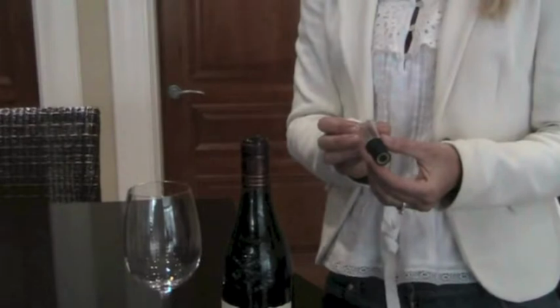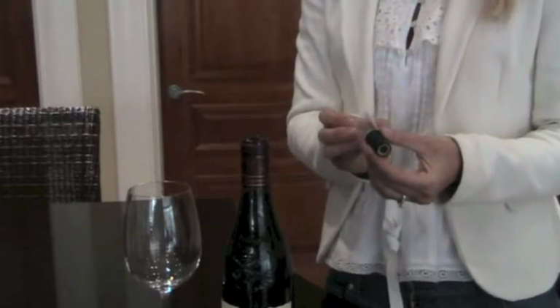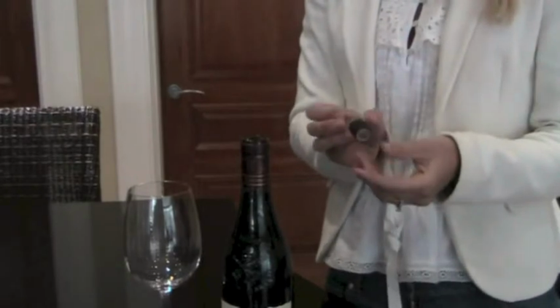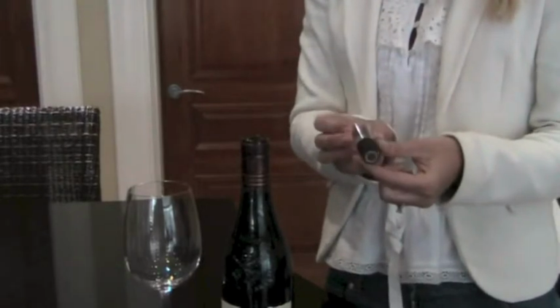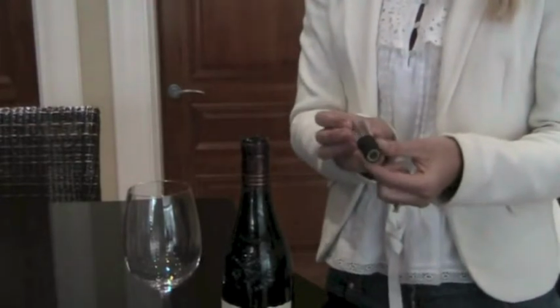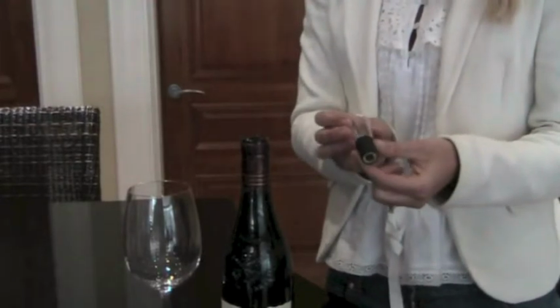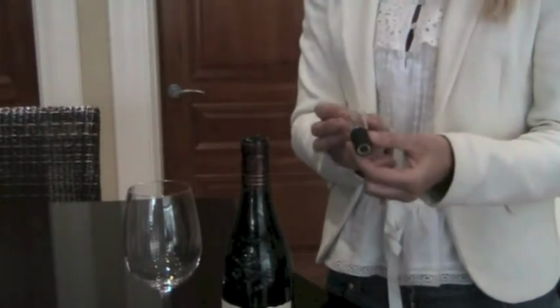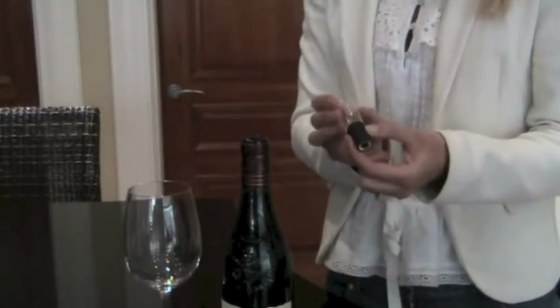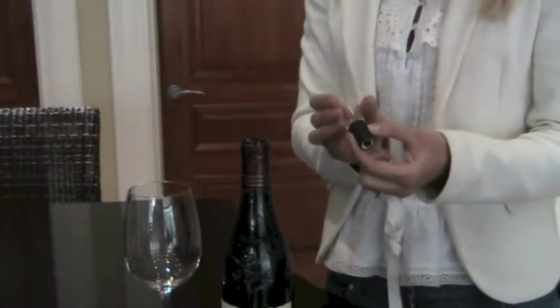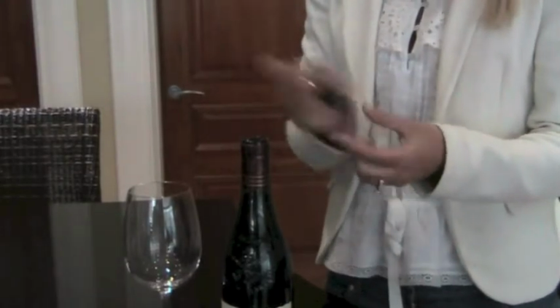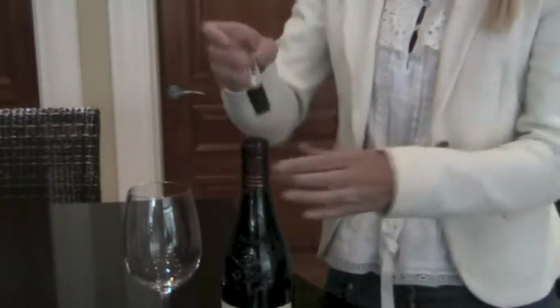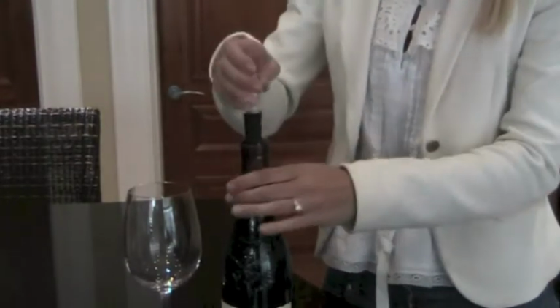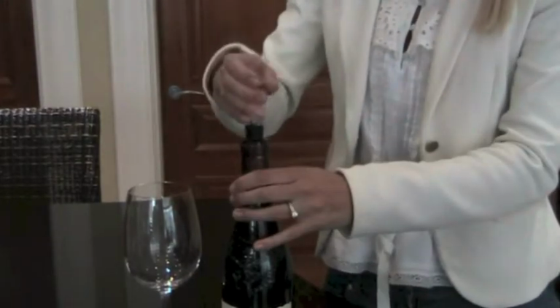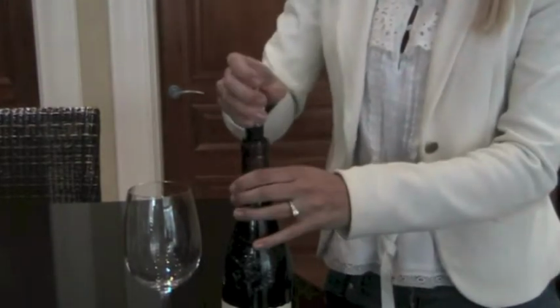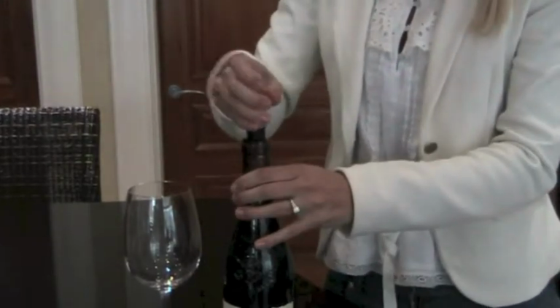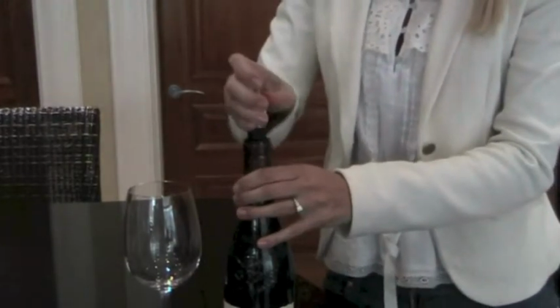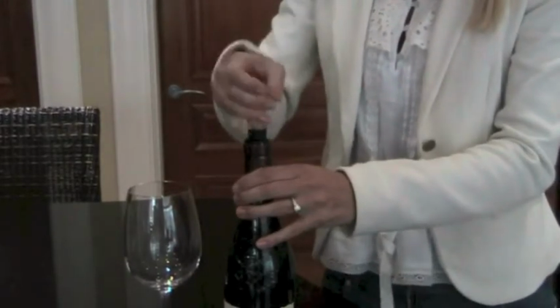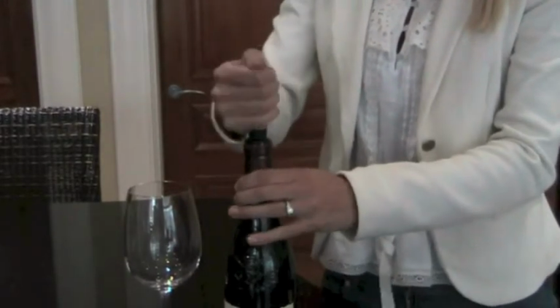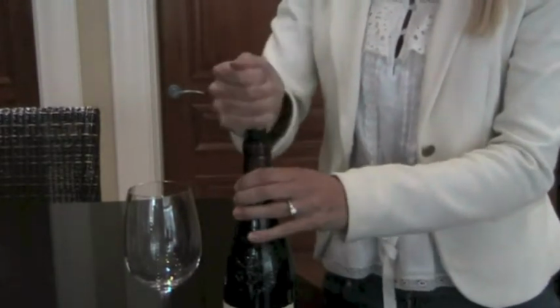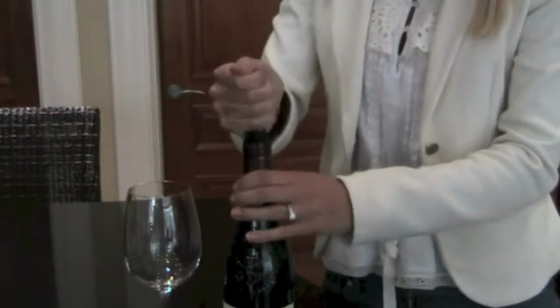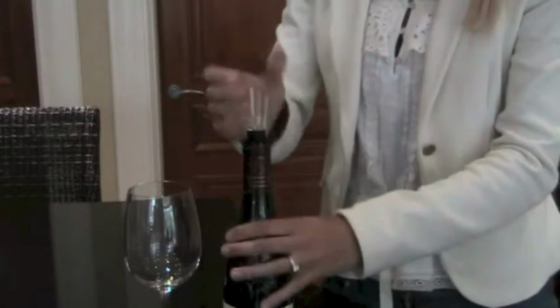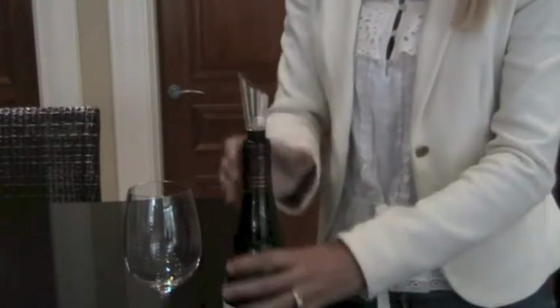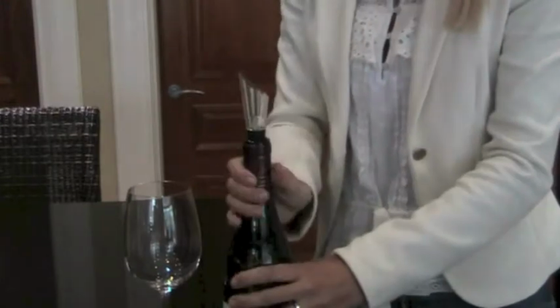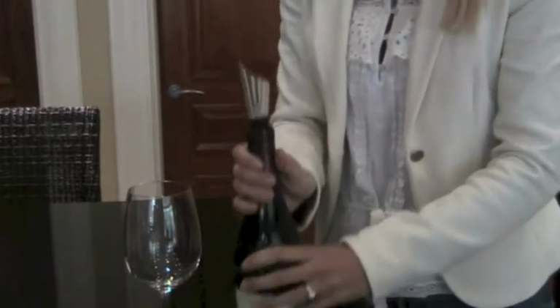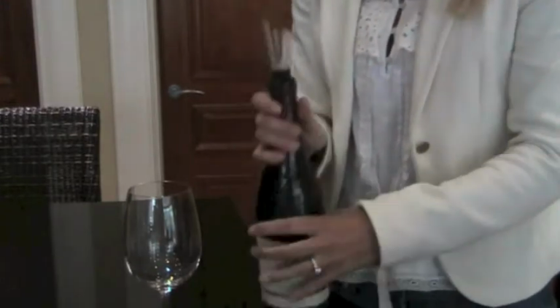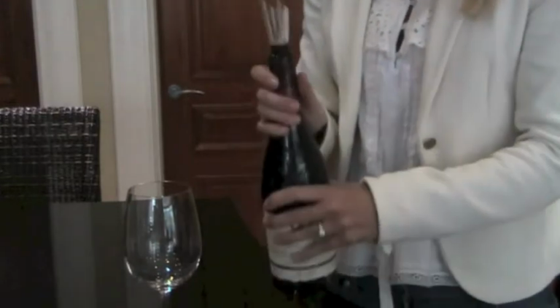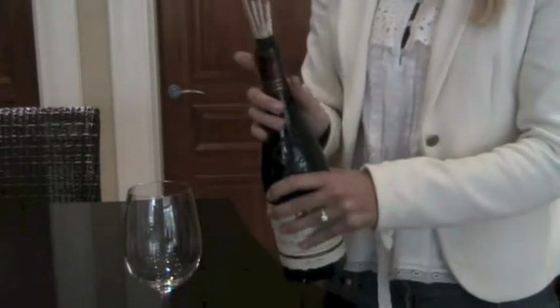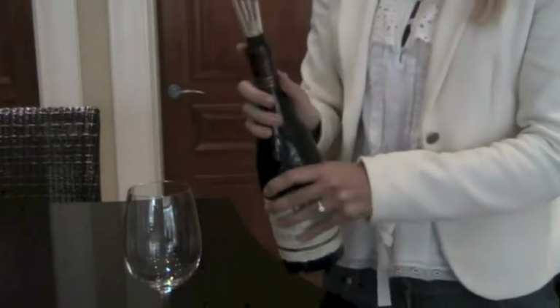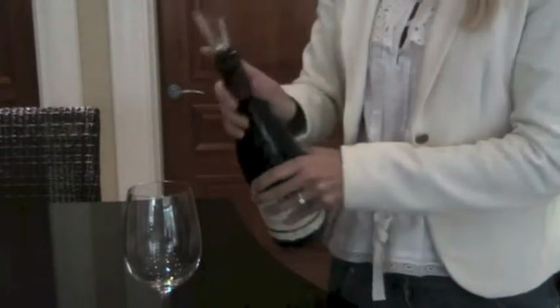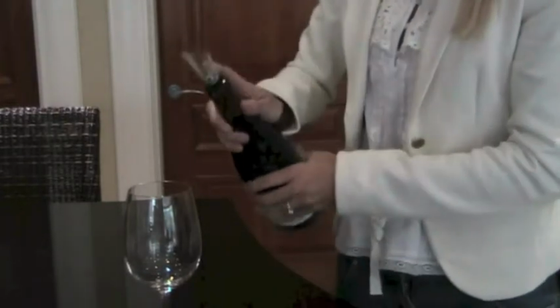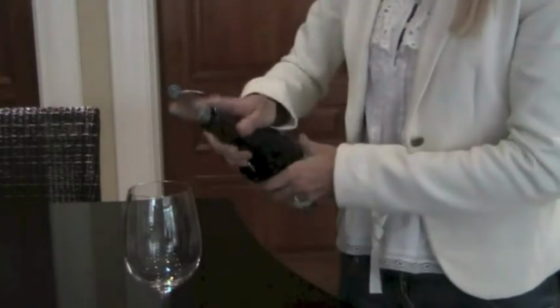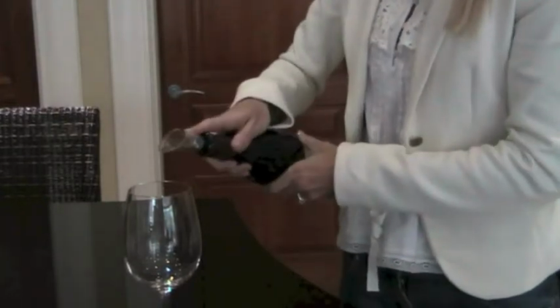Now I am going to demonstrate the pourer, which is a non-drip pourer and also oxidates the wine.